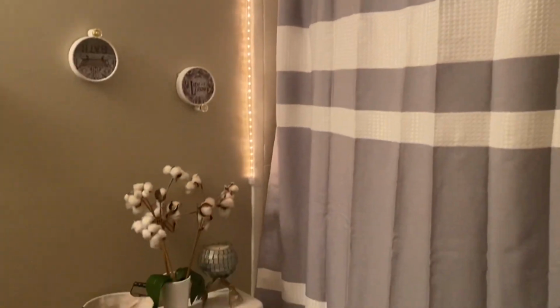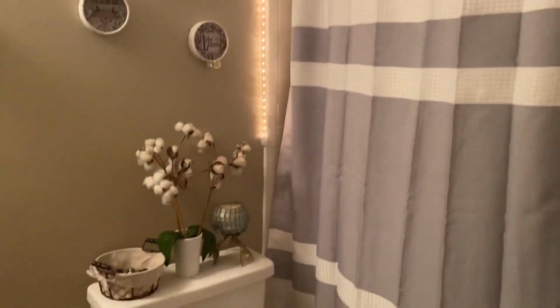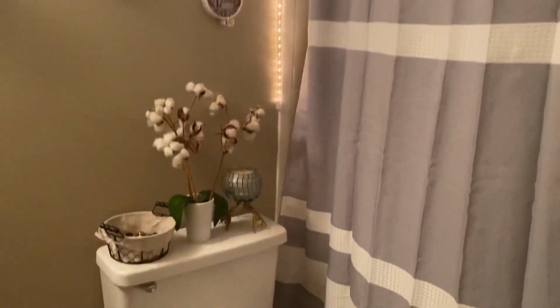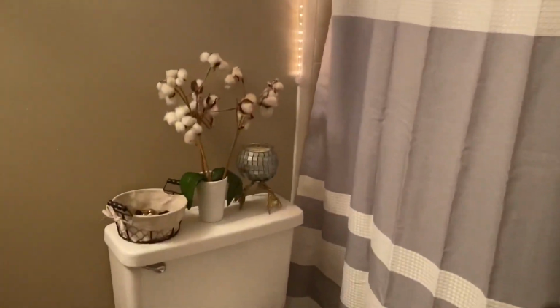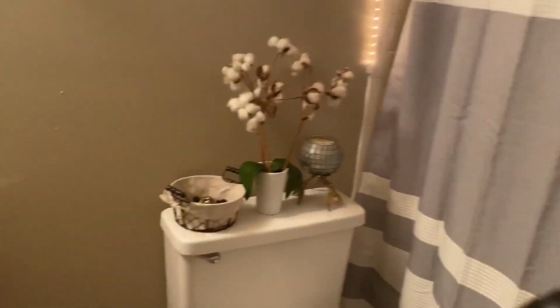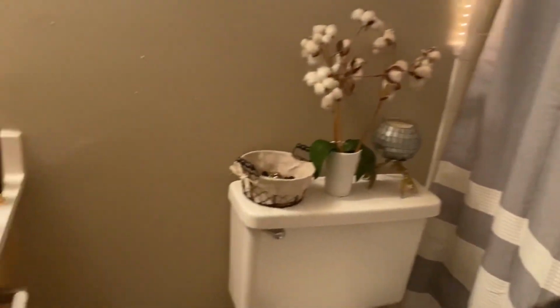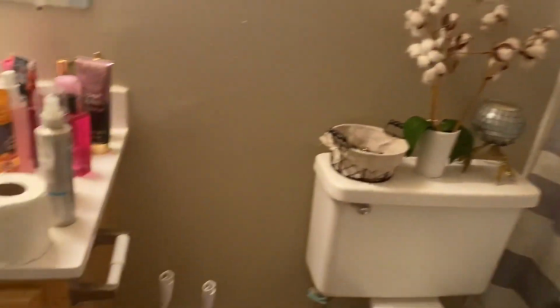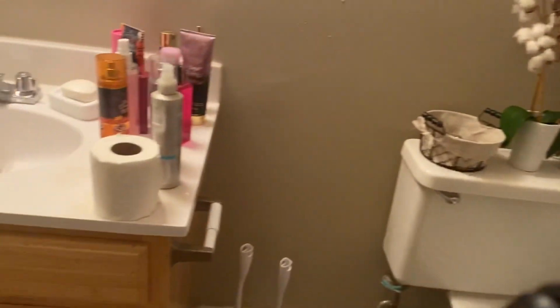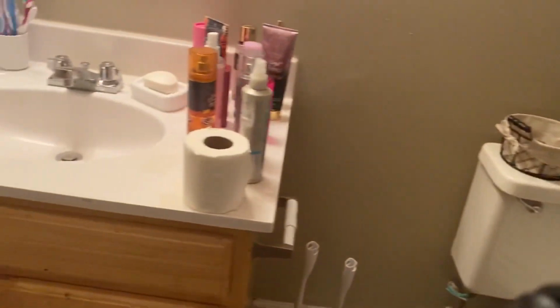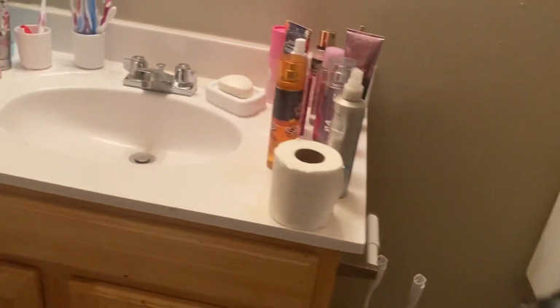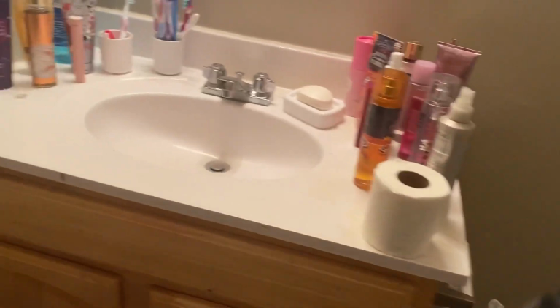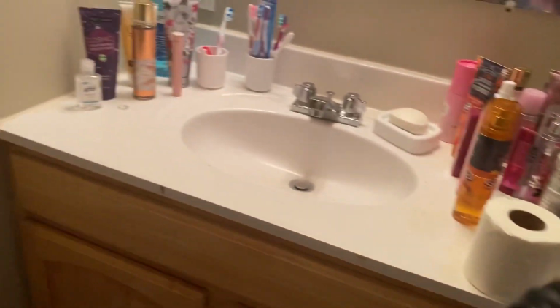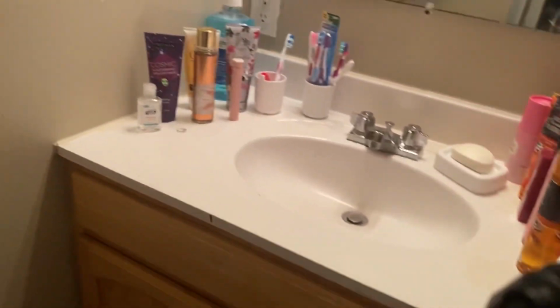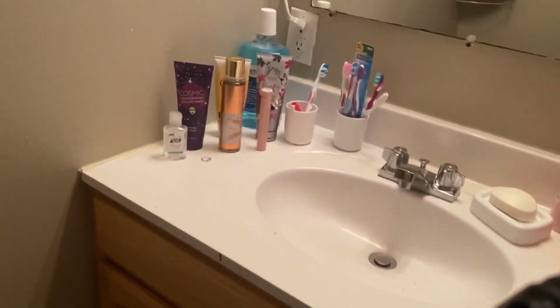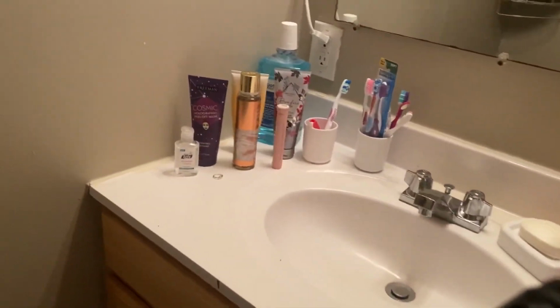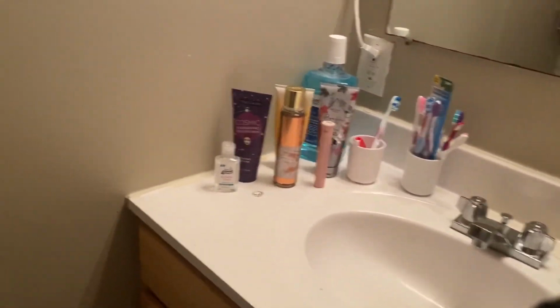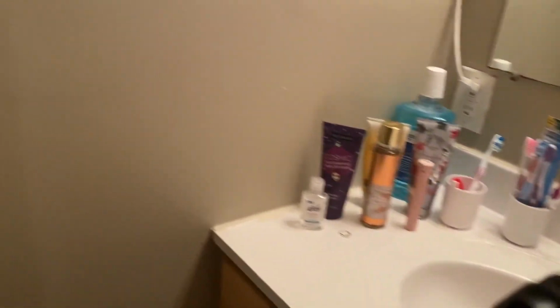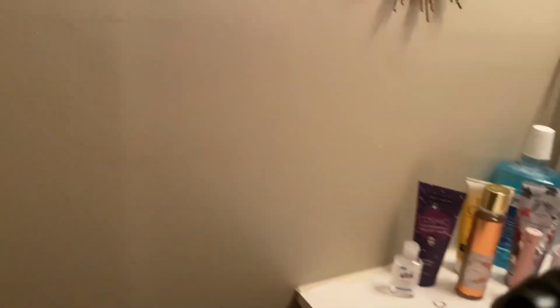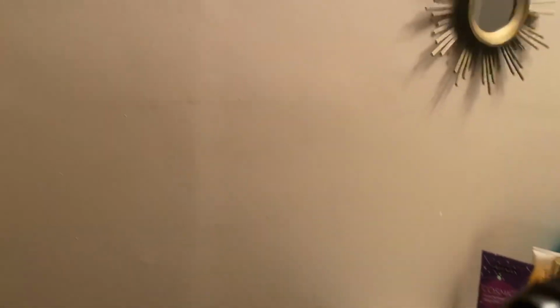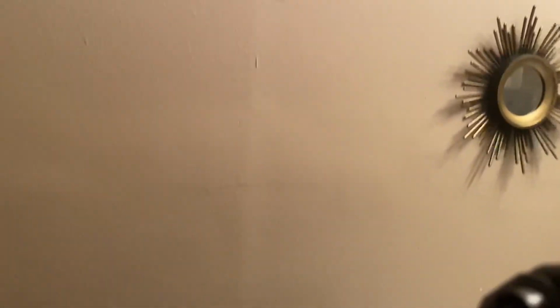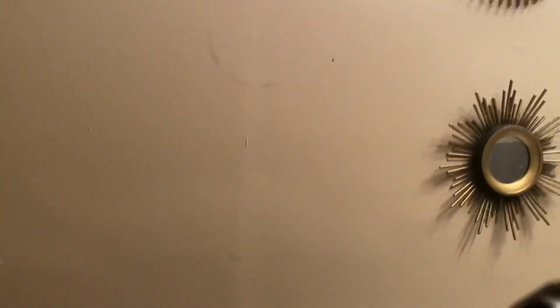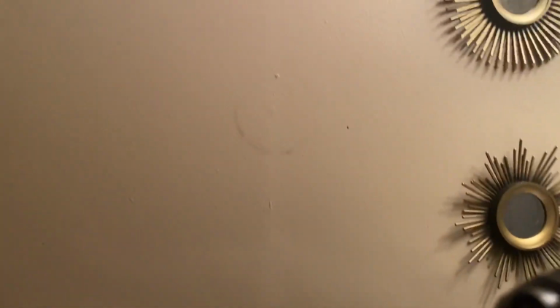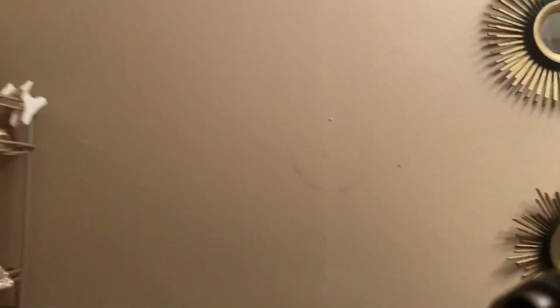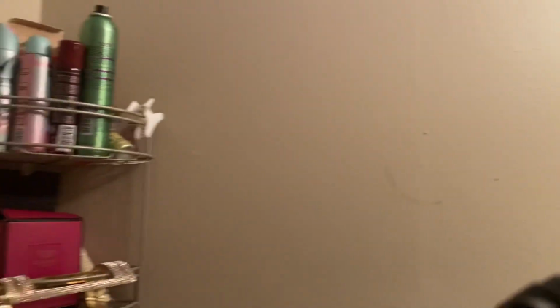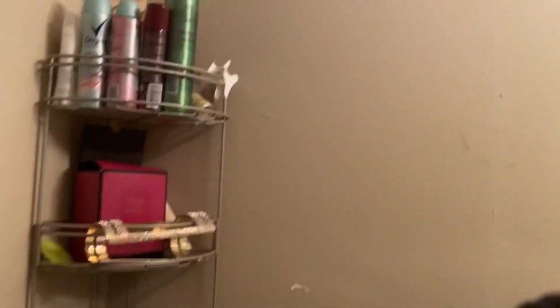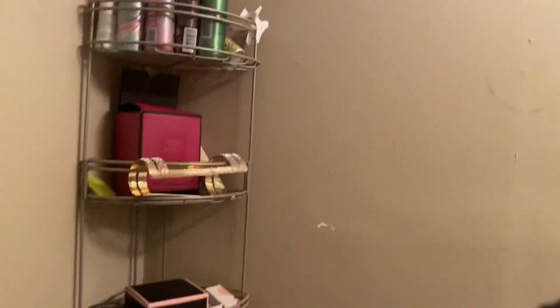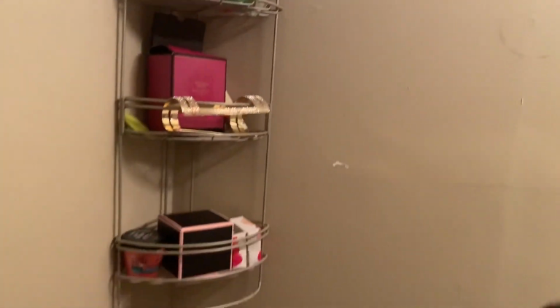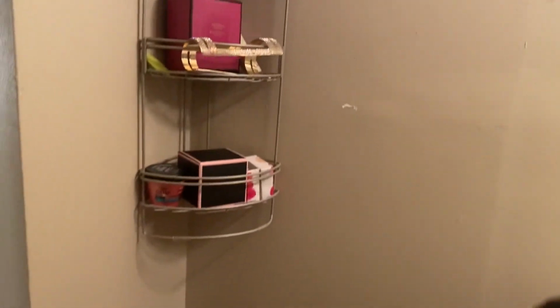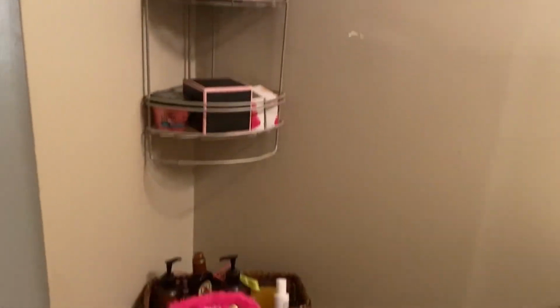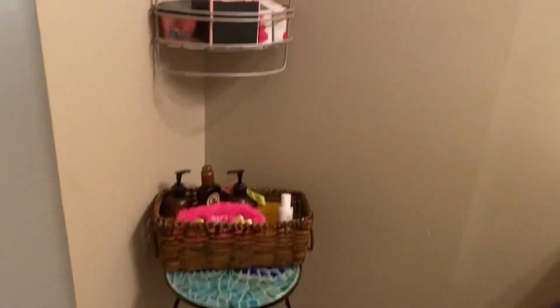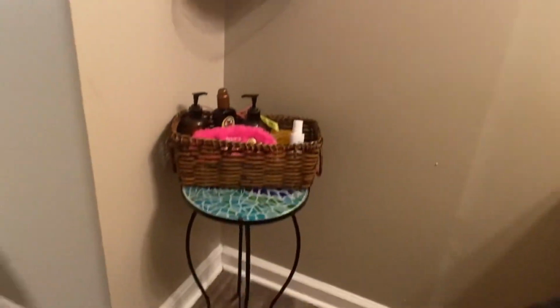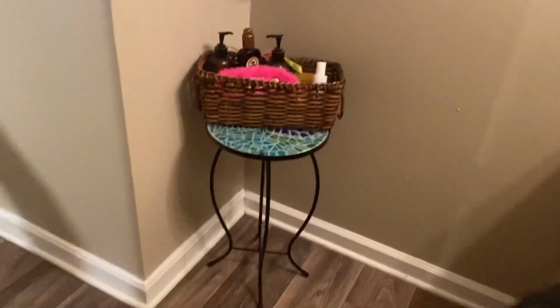Here is the overview of my bathroom. I hope you guys enjoyed this video. If you did, make sure you like, subscribe, and turn on the post notifications. Go follow me on Facebook and there will be more information about my merch — it will be in the link in the description box below. I love you guys so much. Bye!